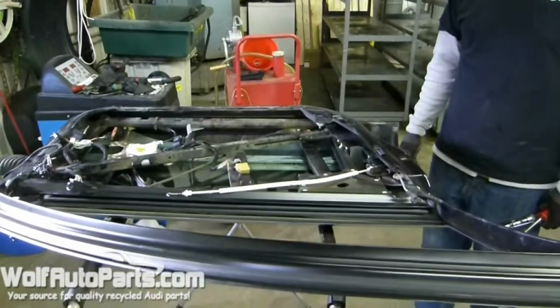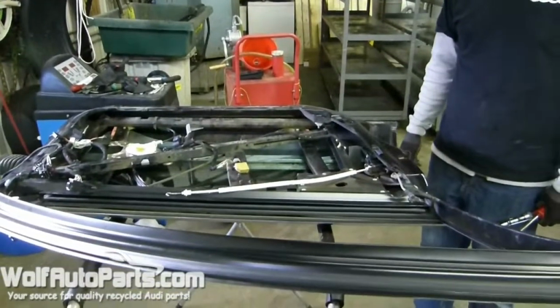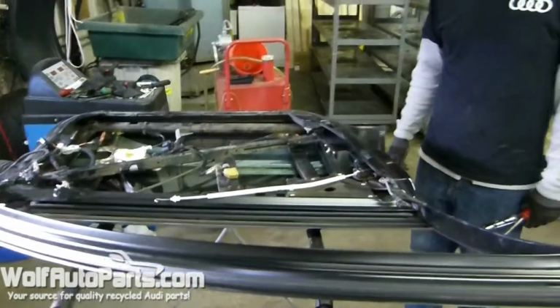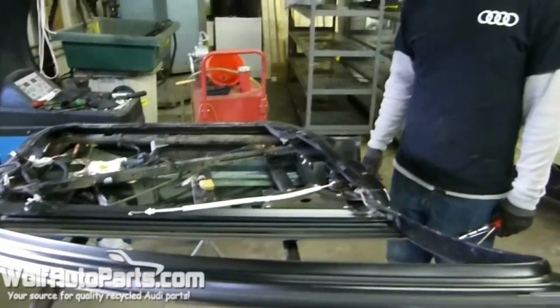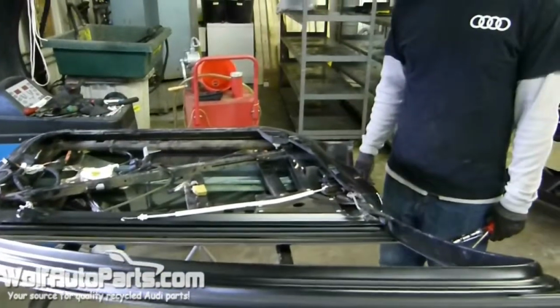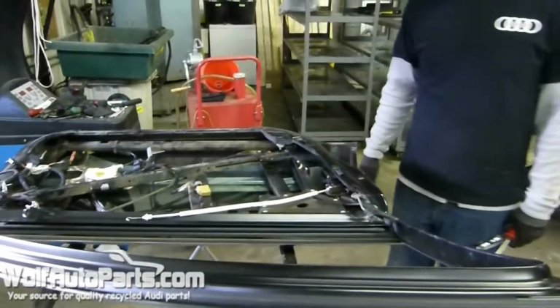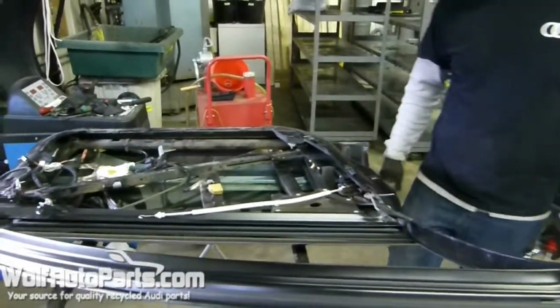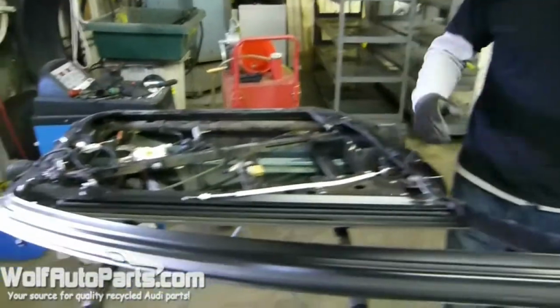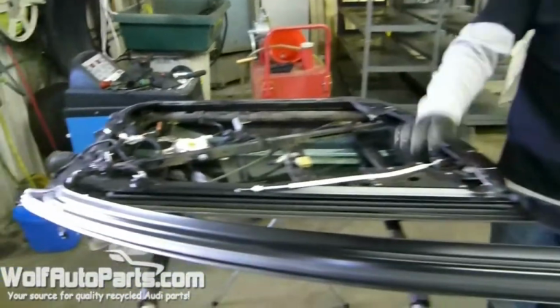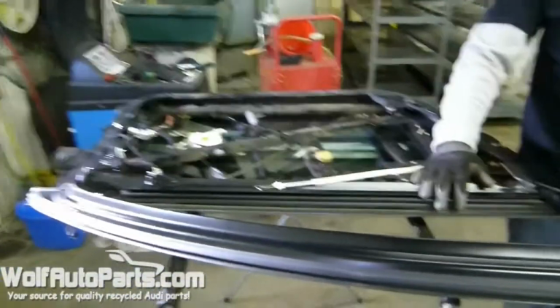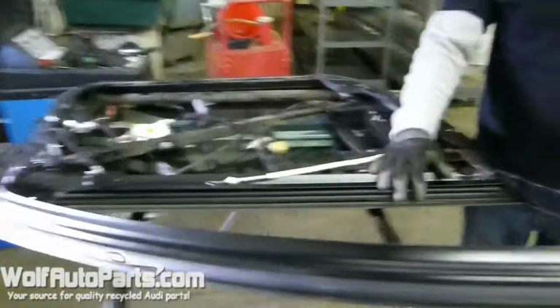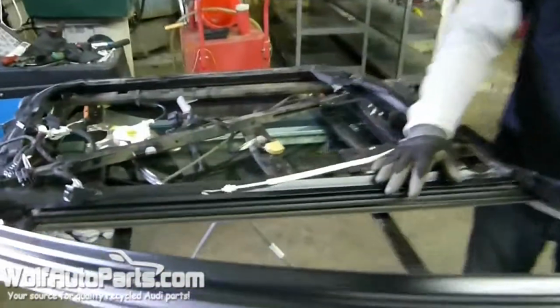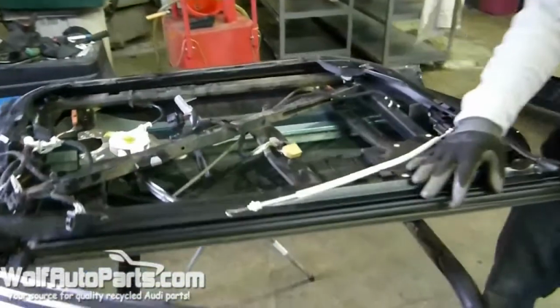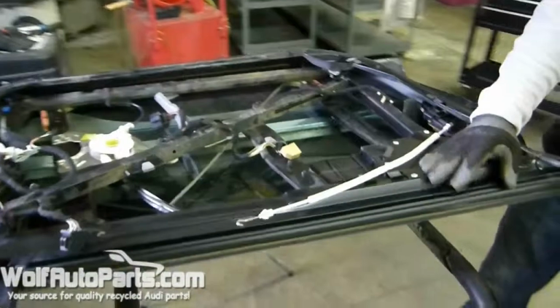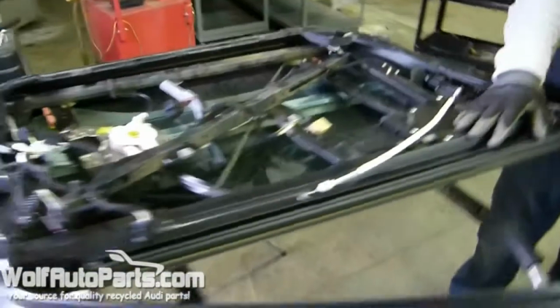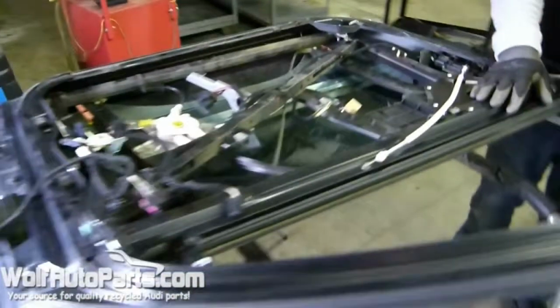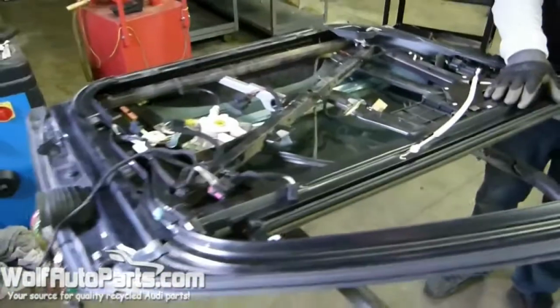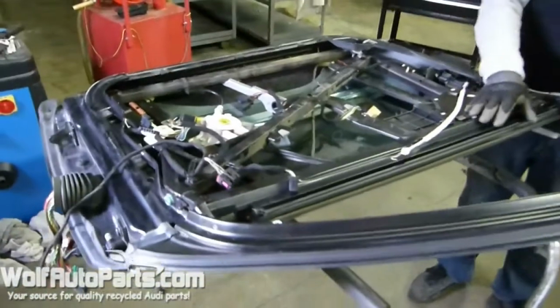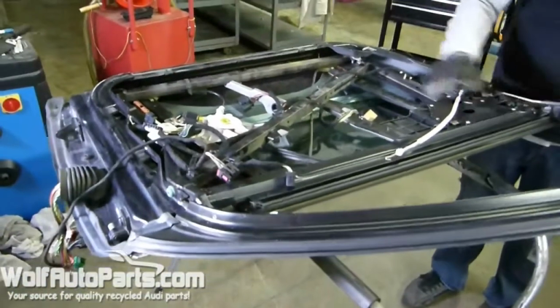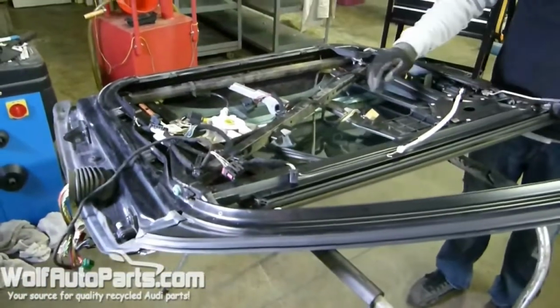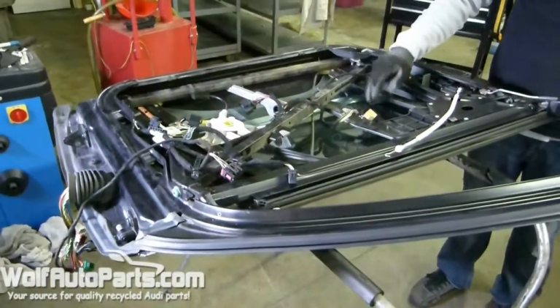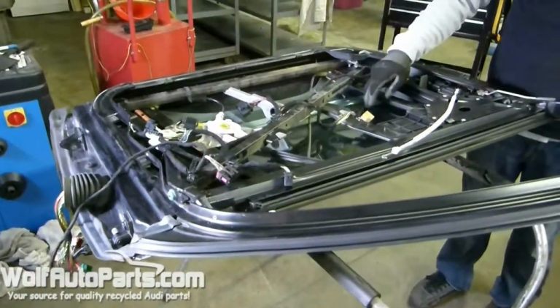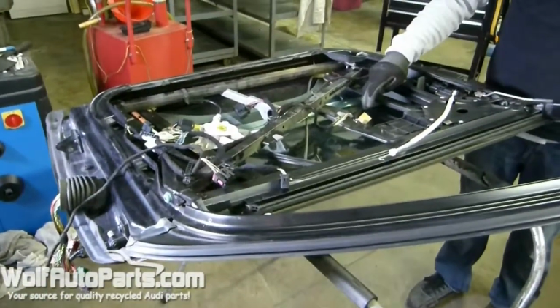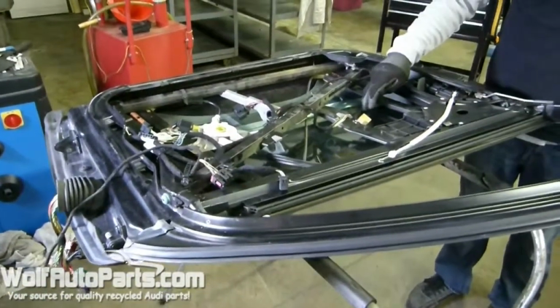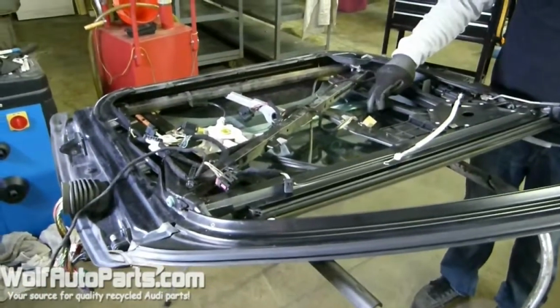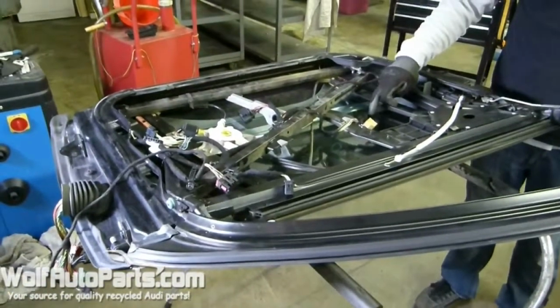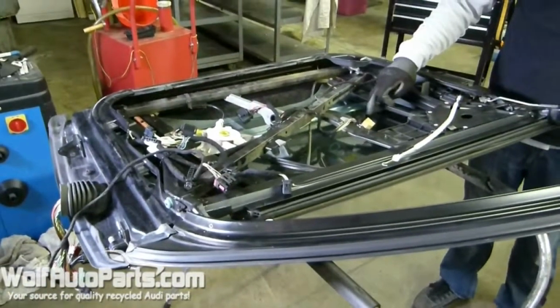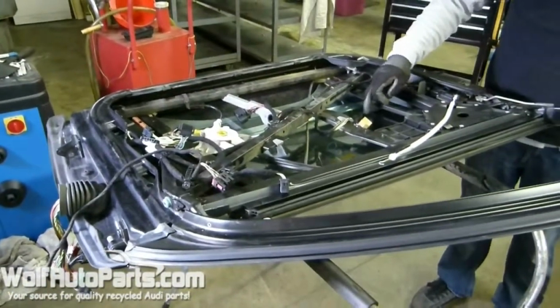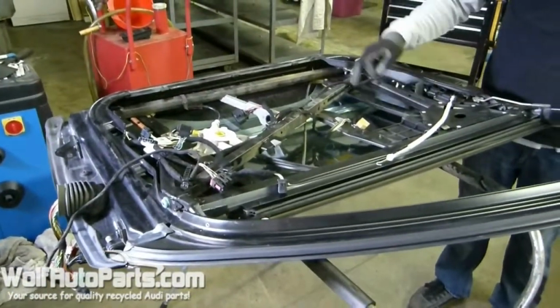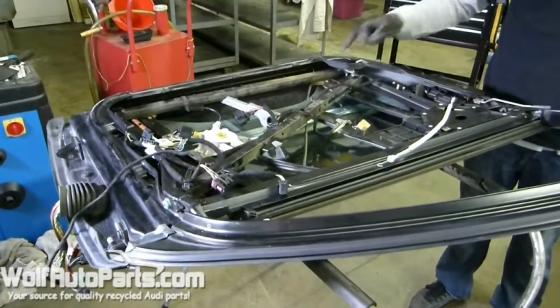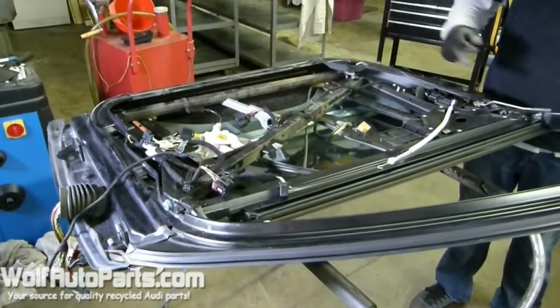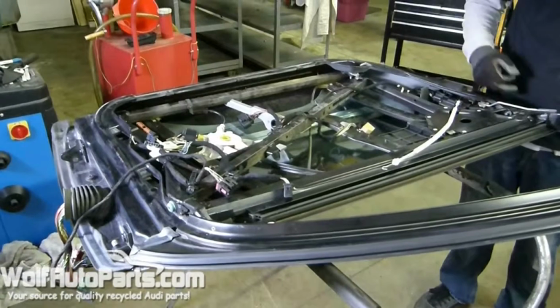I'm going to show you how to pull out your door frame, and this will give you access to take the glass out and place your glass or your window regulator.